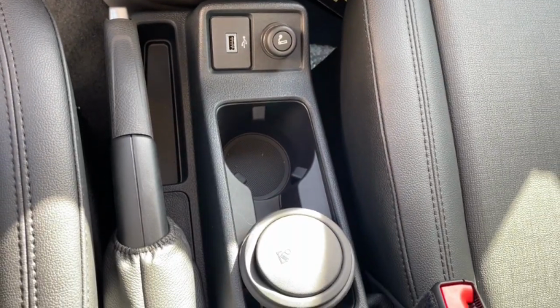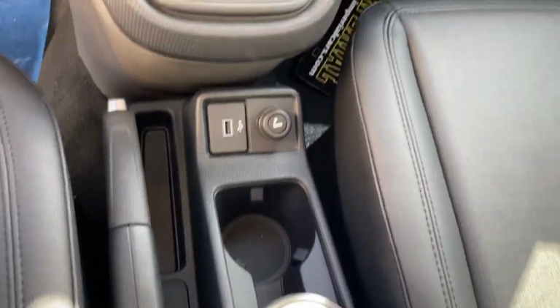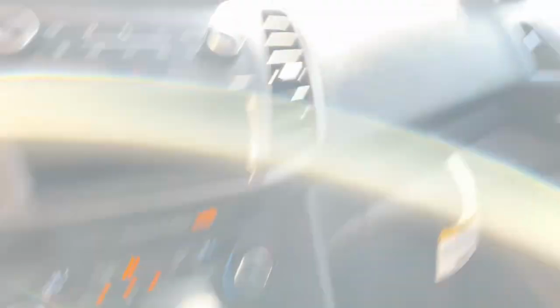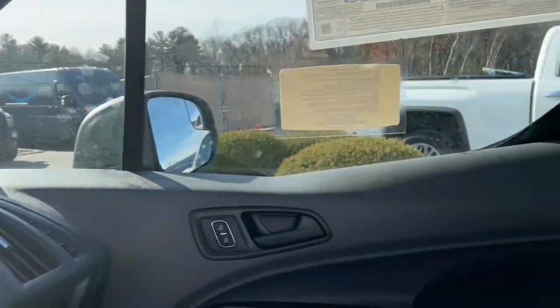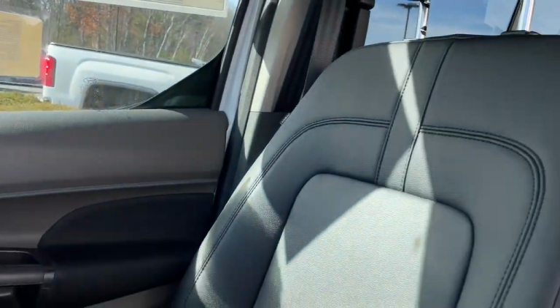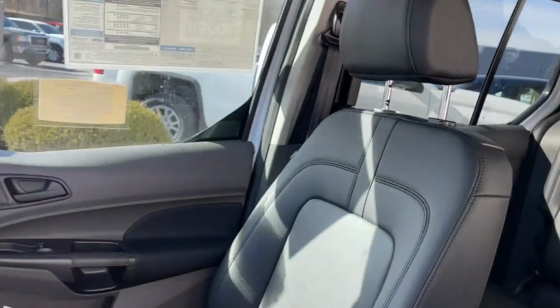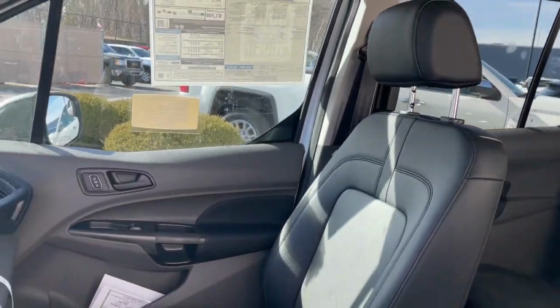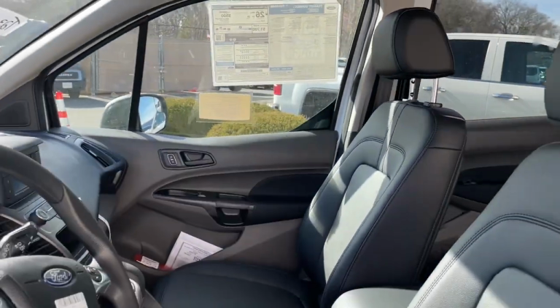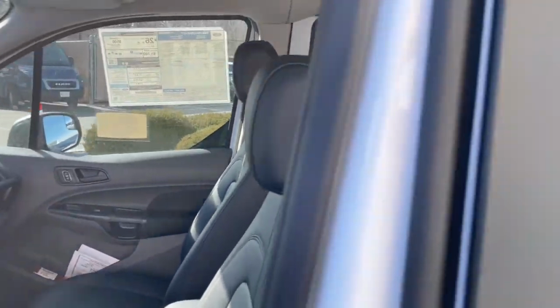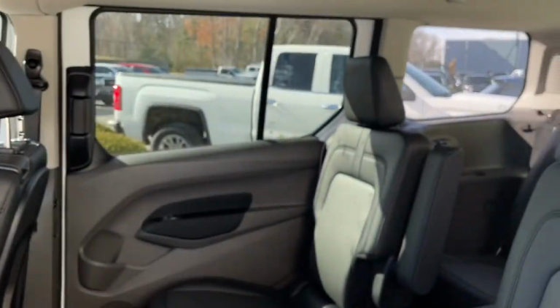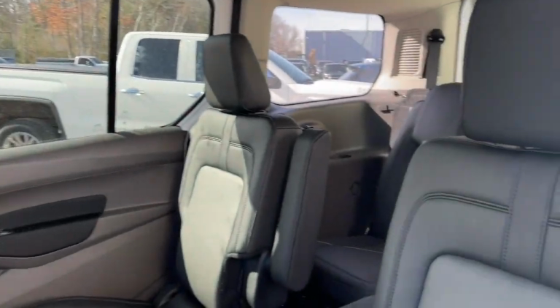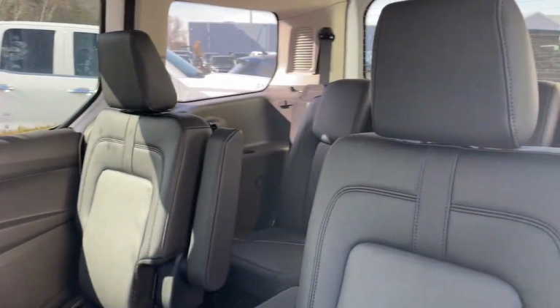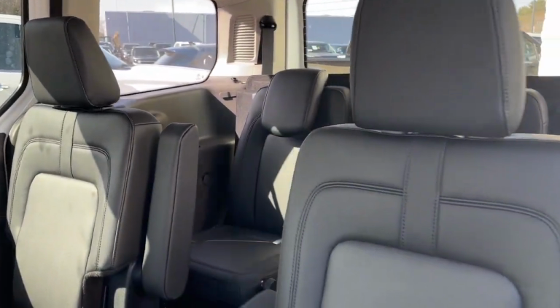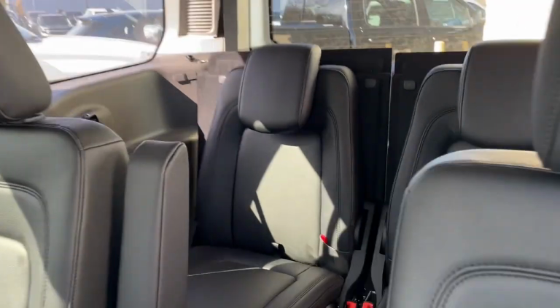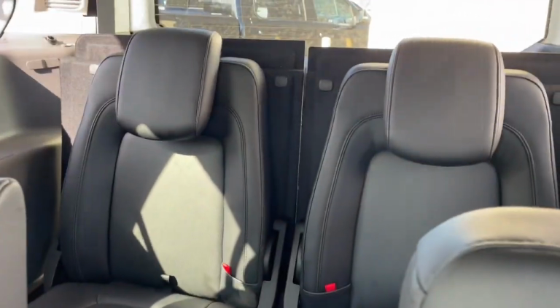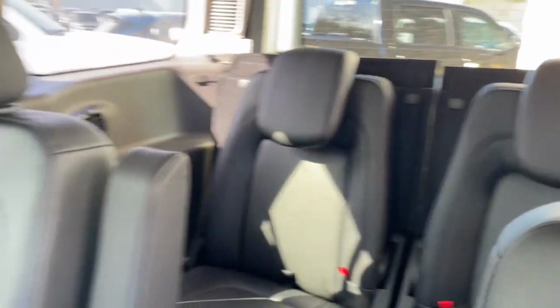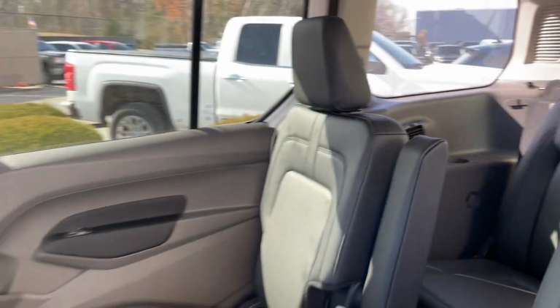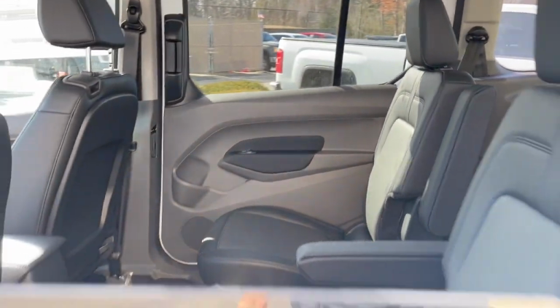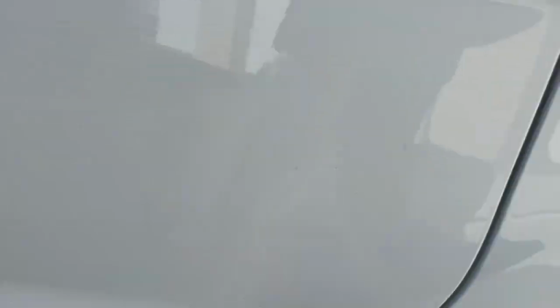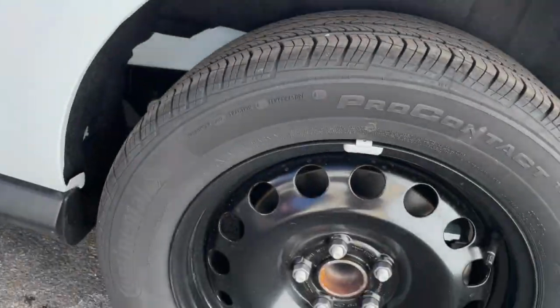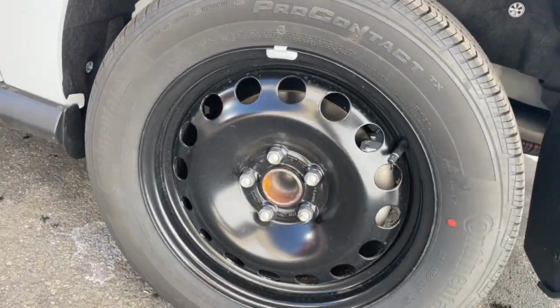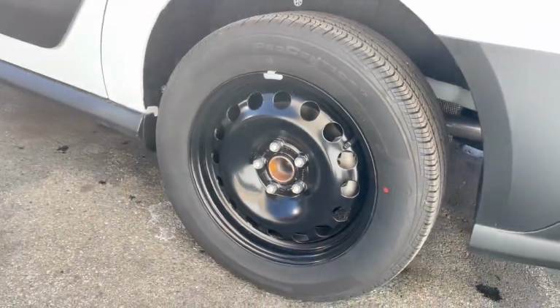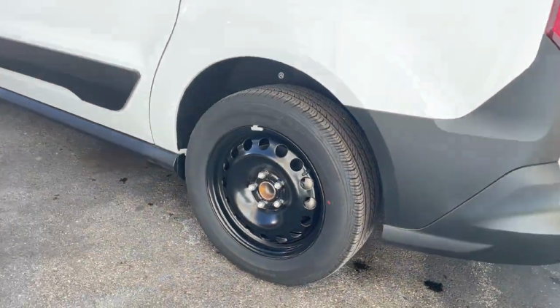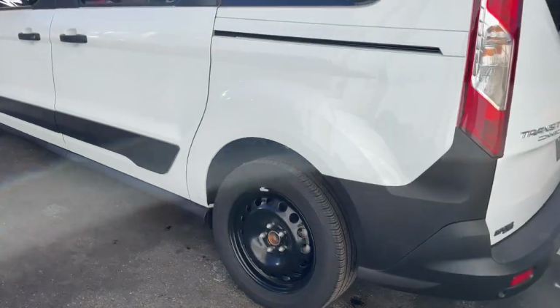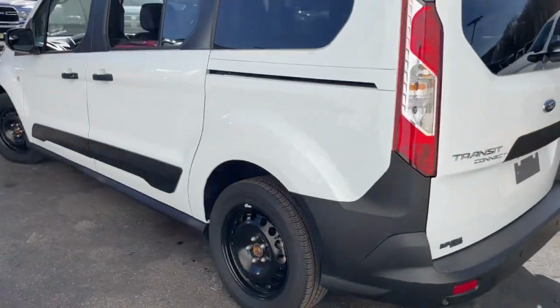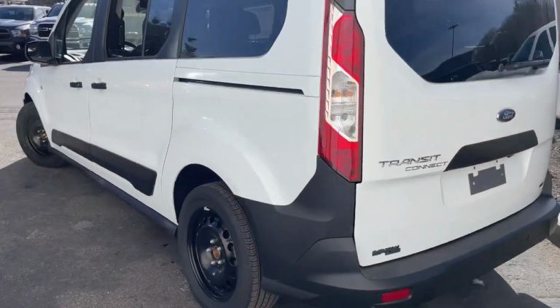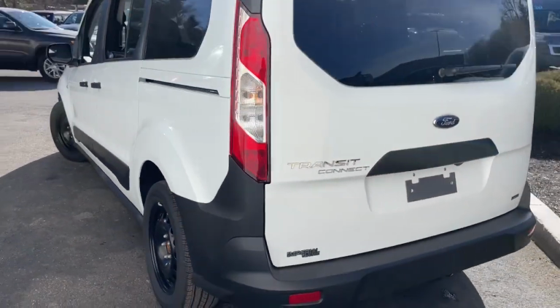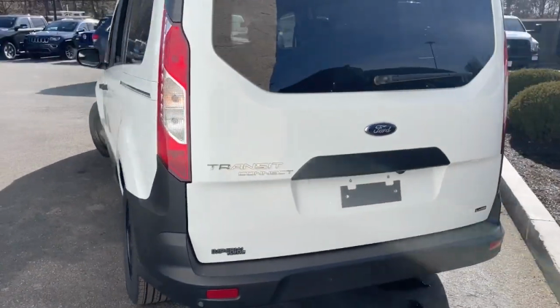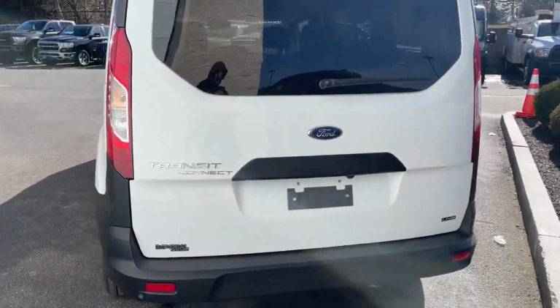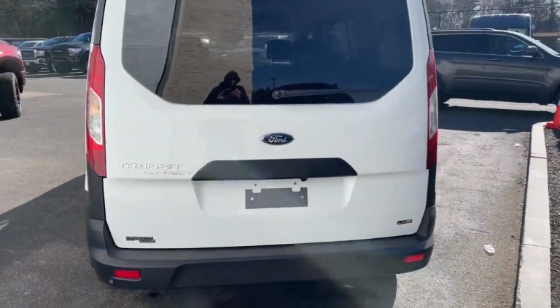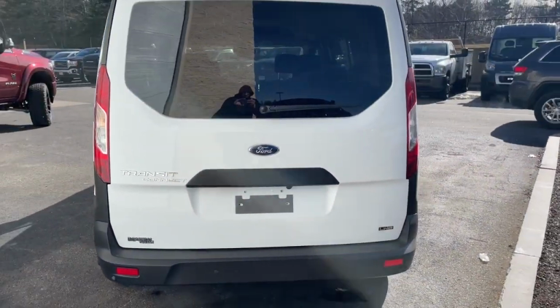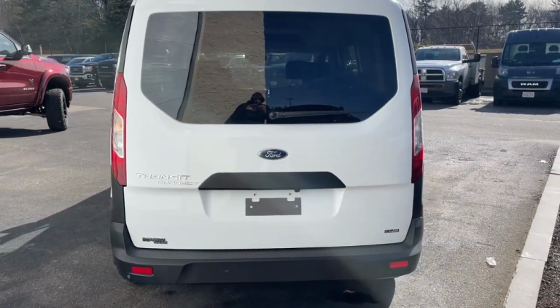Feel the satisfaction that comes from running your passenger or cargo service with comfort, safety and efficiency. This Transit Connect commercial van has your back. Our commercial dealer experts will be happy to show you how we can help your business. Contact us or stop by today.